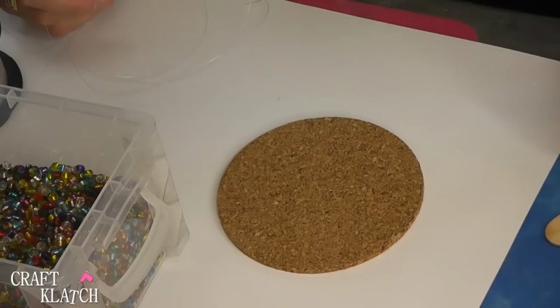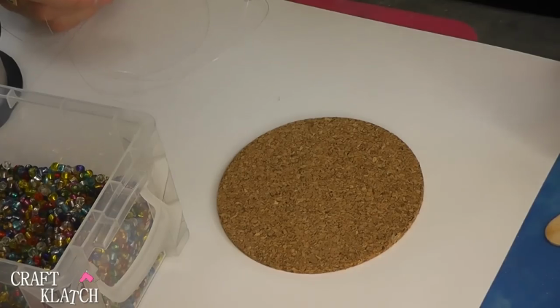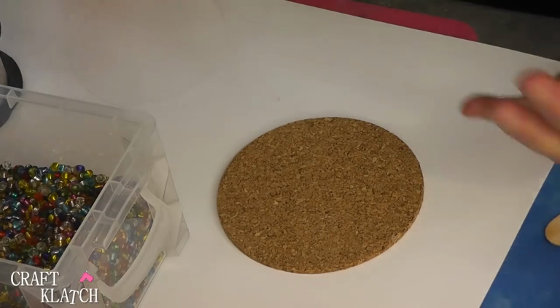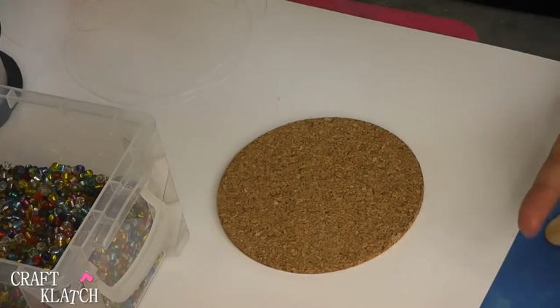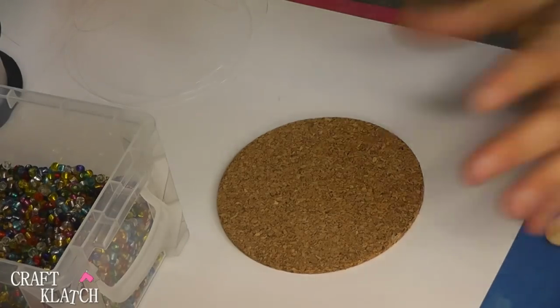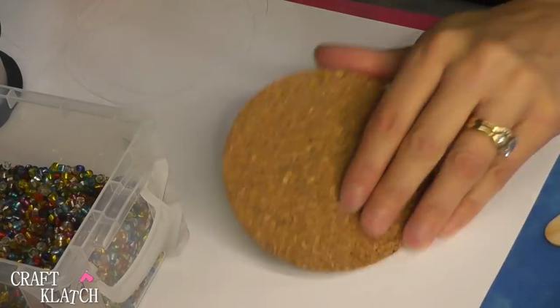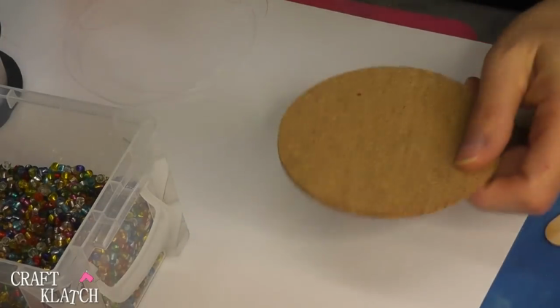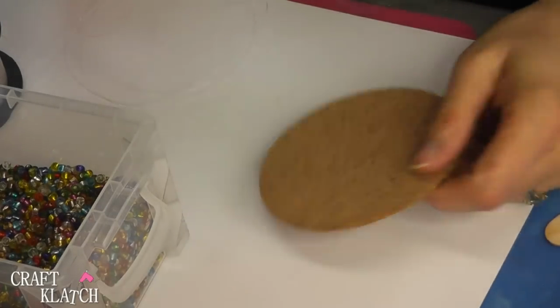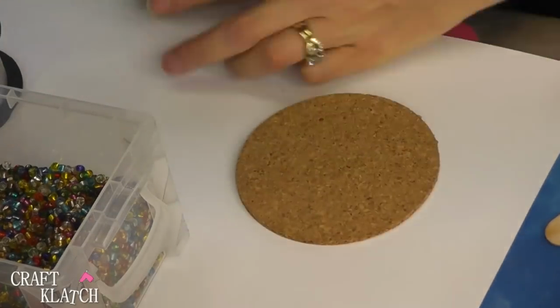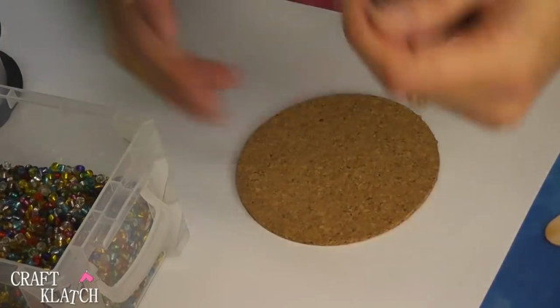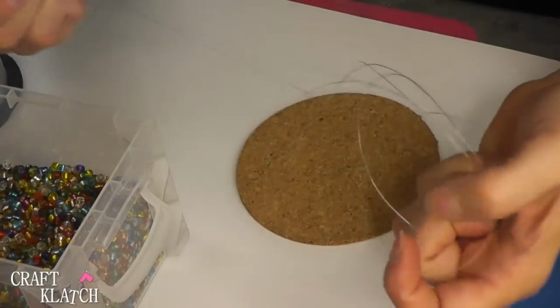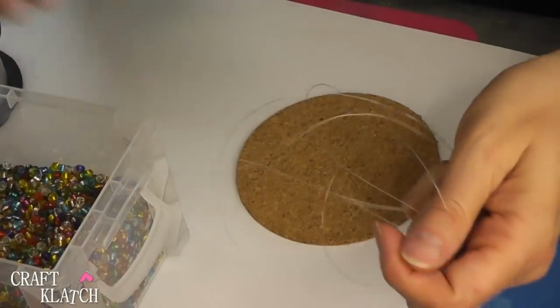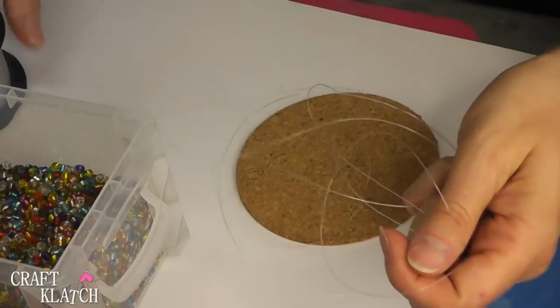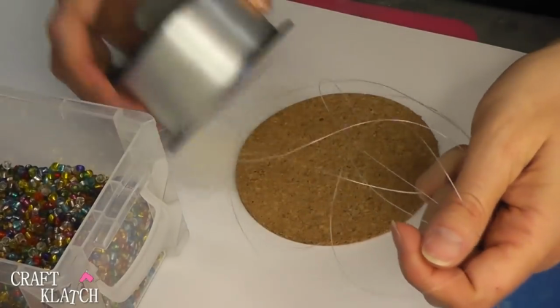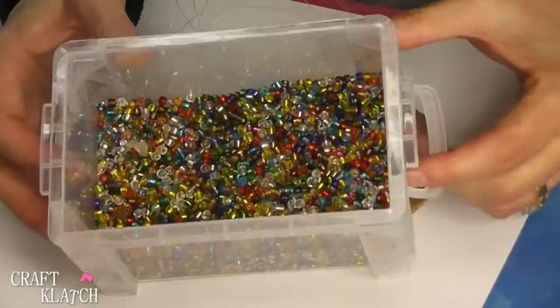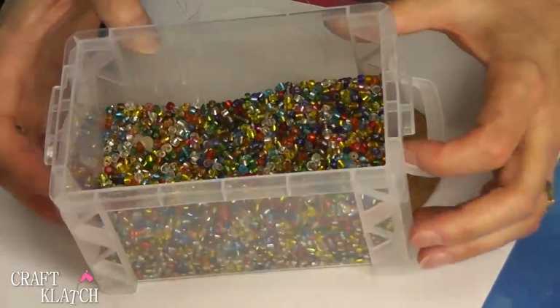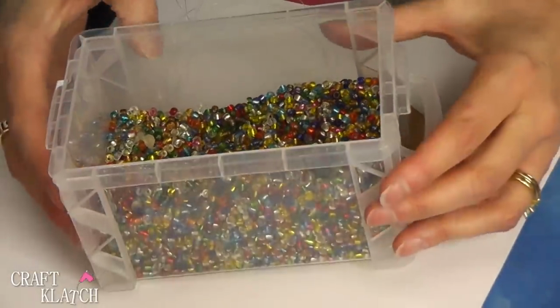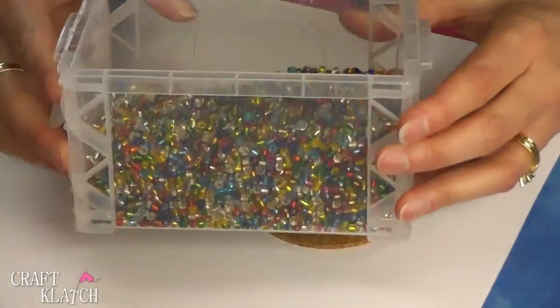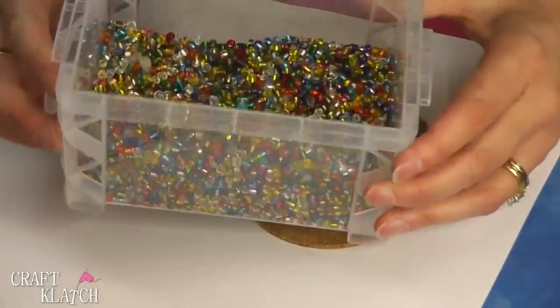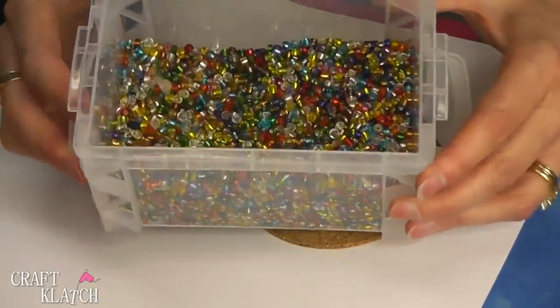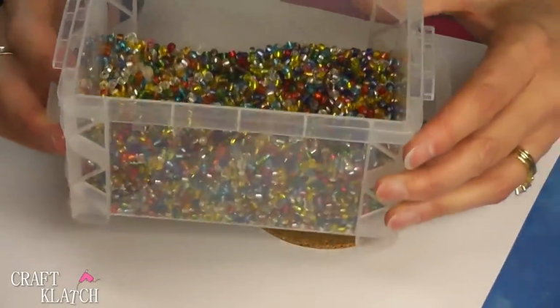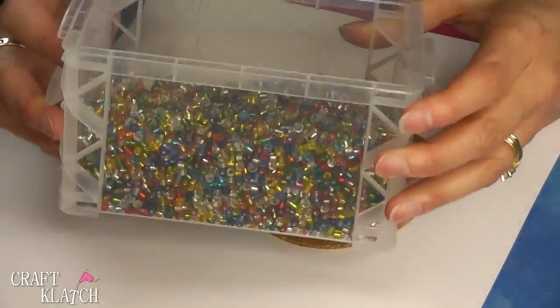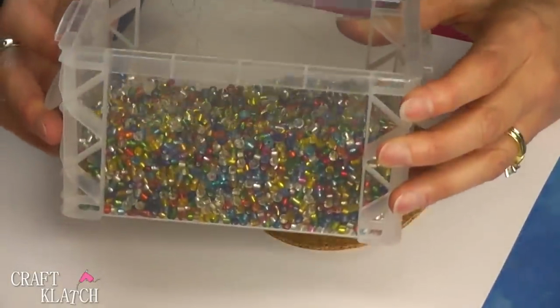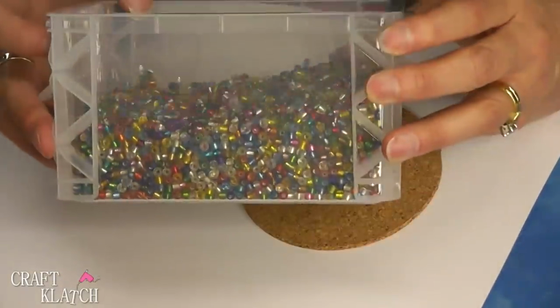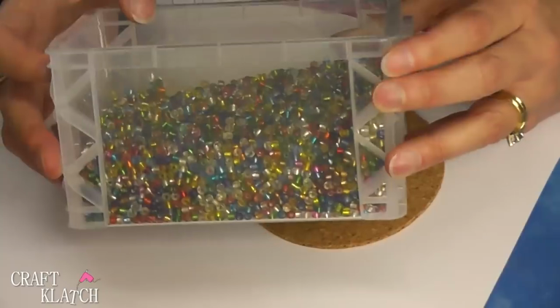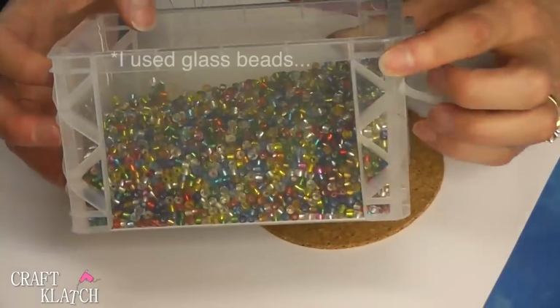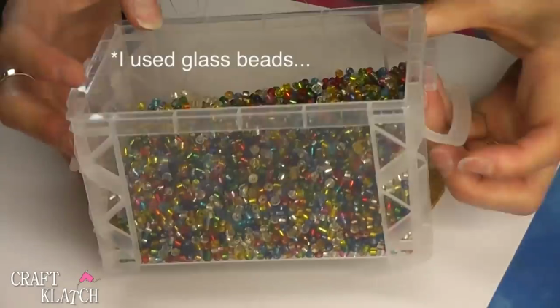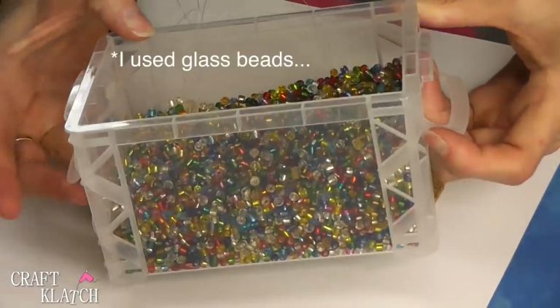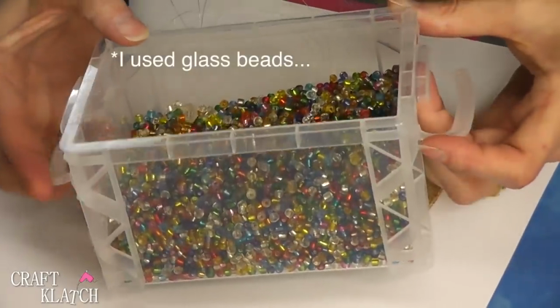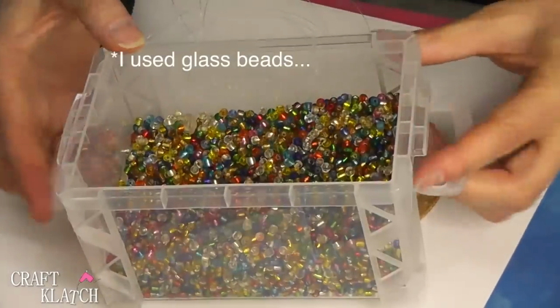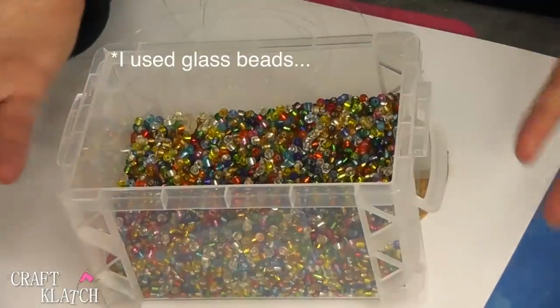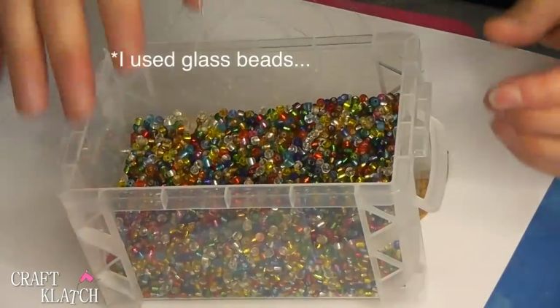For today's coaster, we're going to do something a little bit different. I have a cork round, I have a fishing line, a lot of fishing line, and I thought it would be fun to make a coaster with the little seed beads. I have a bunch of them that I've accumulated over the years, and I thought now's a good time.